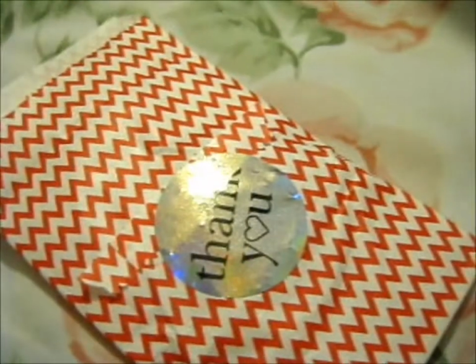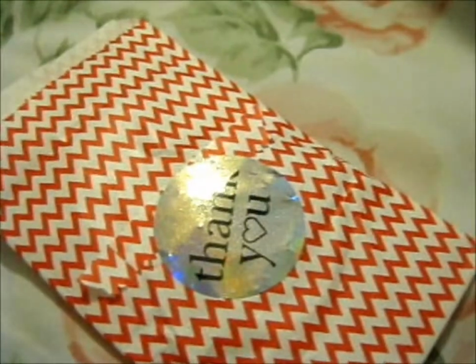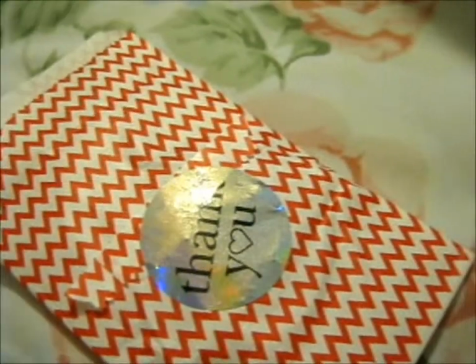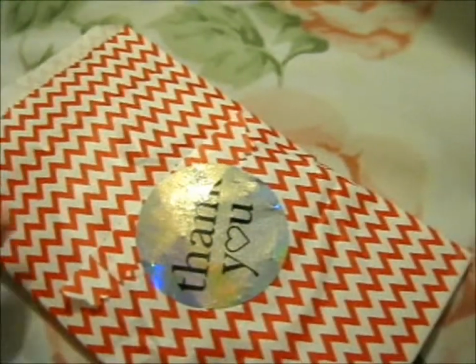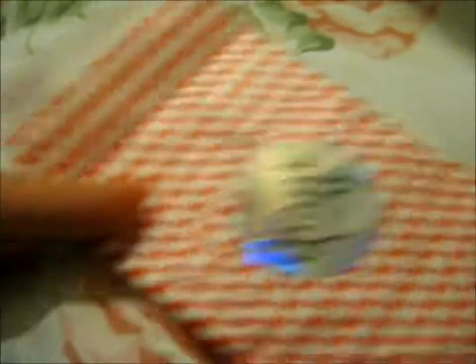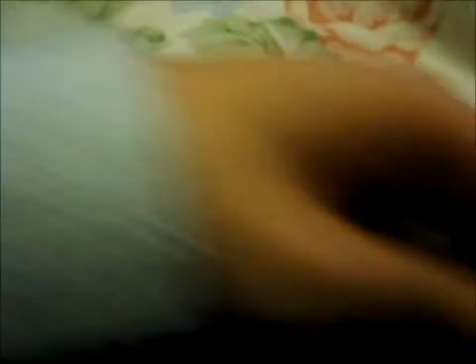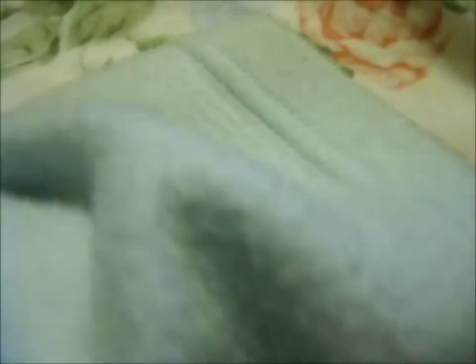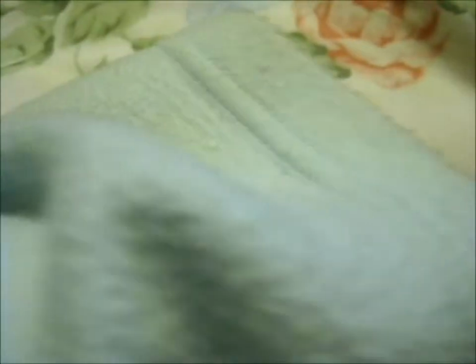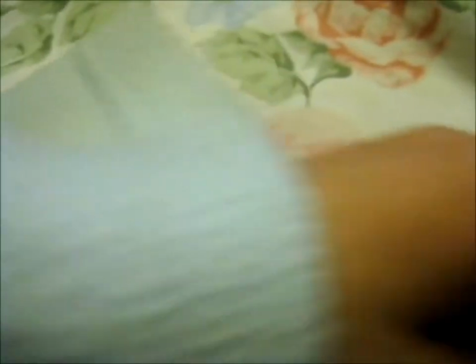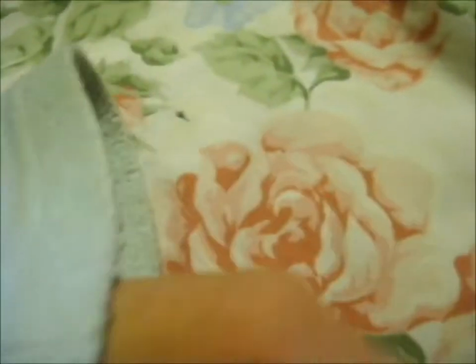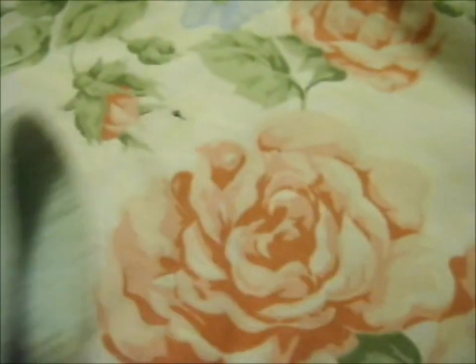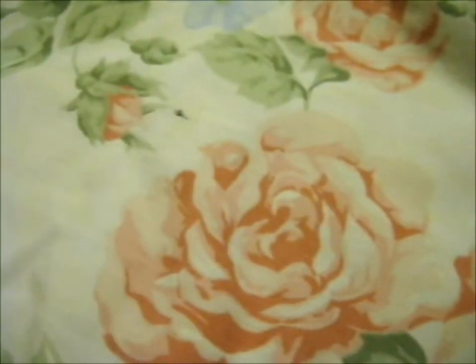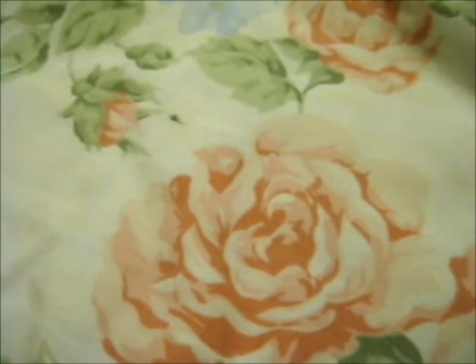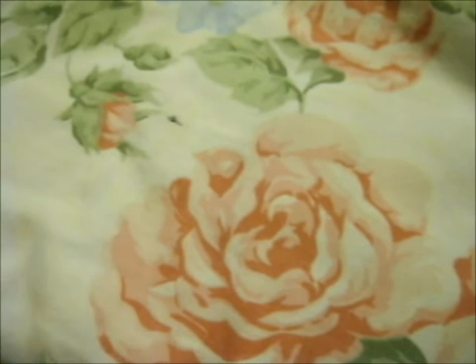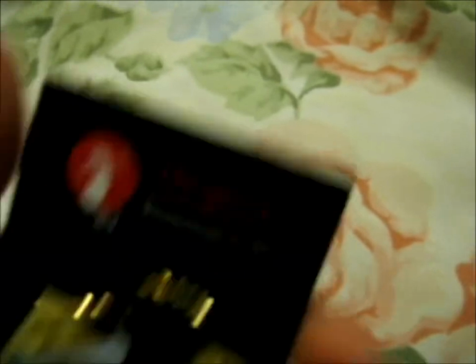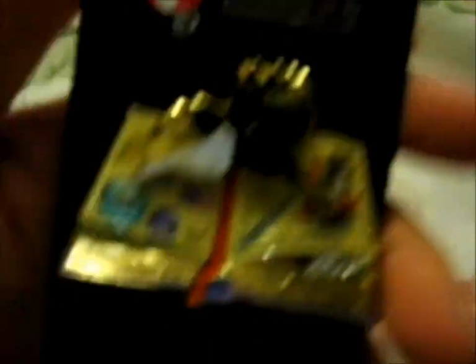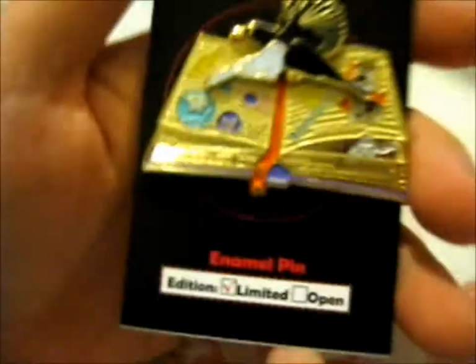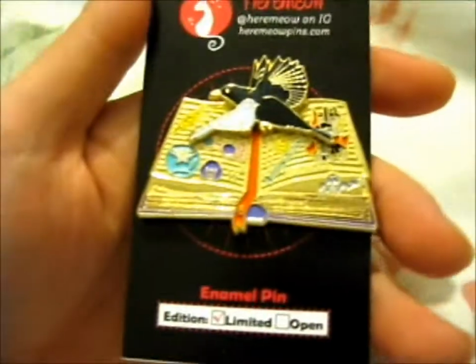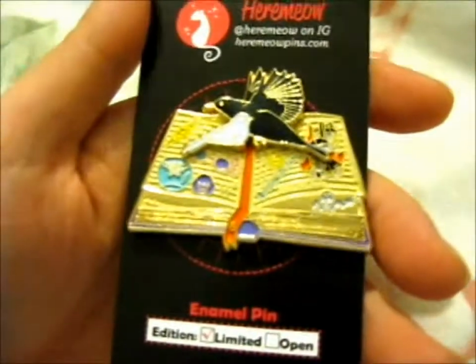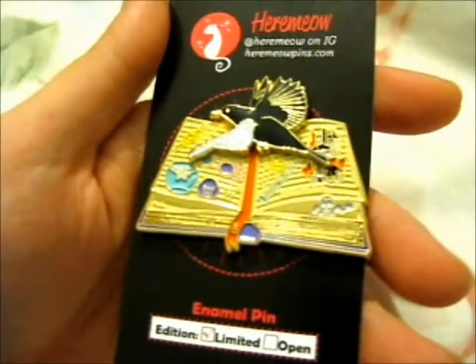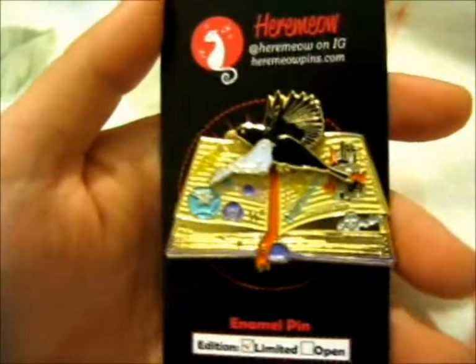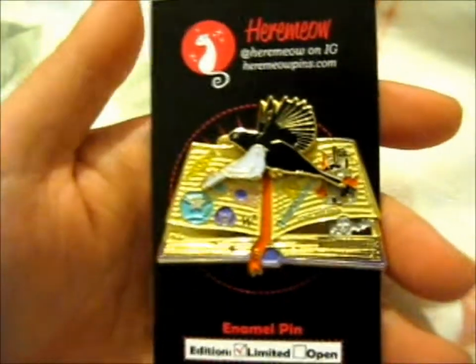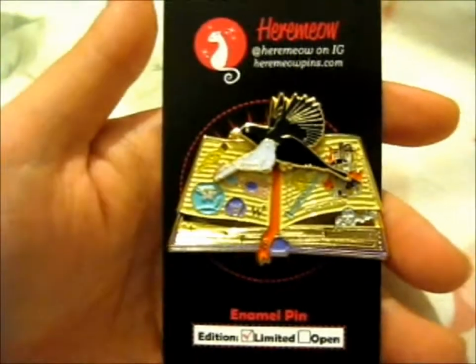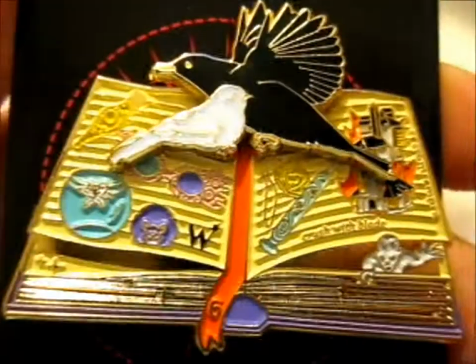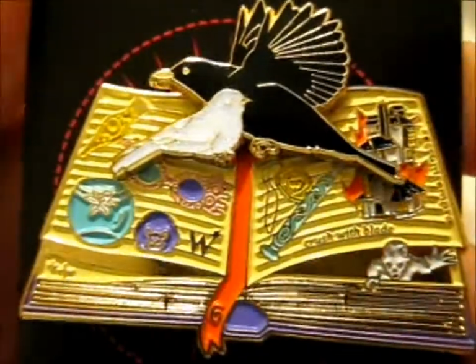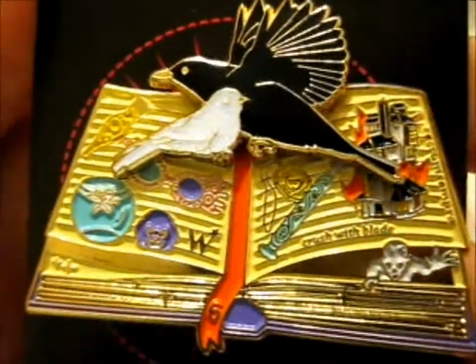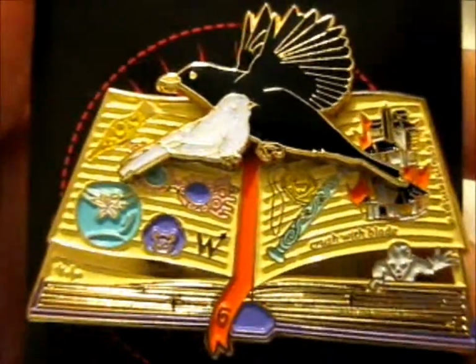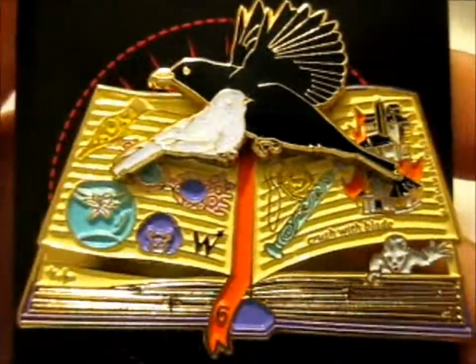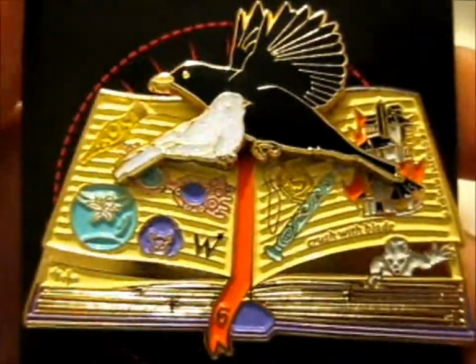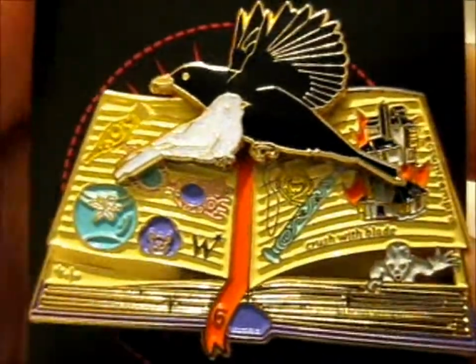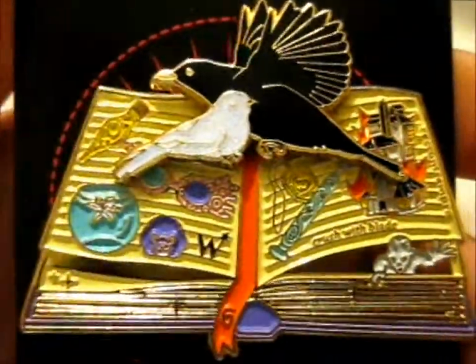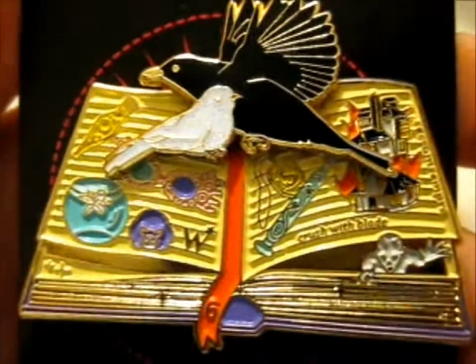So this is what book six looks like. Ta-da! Doesn't it look so busy?